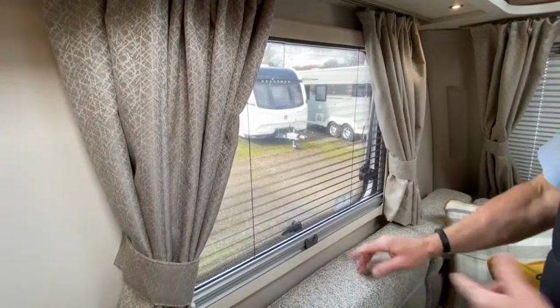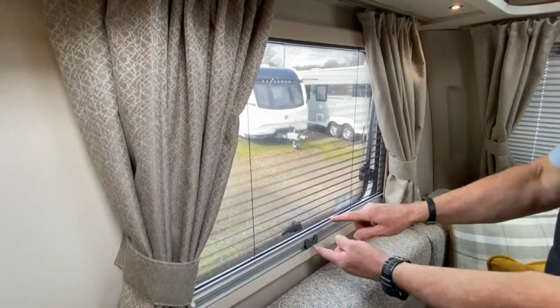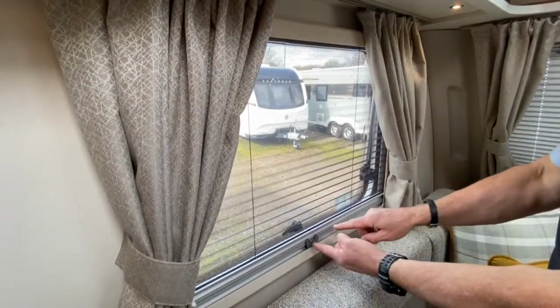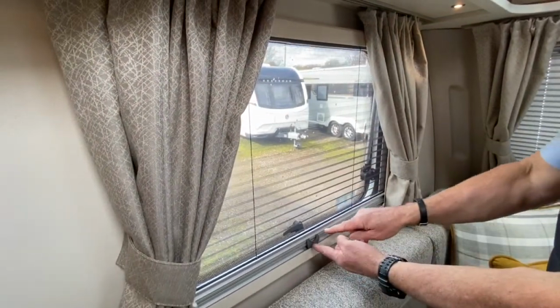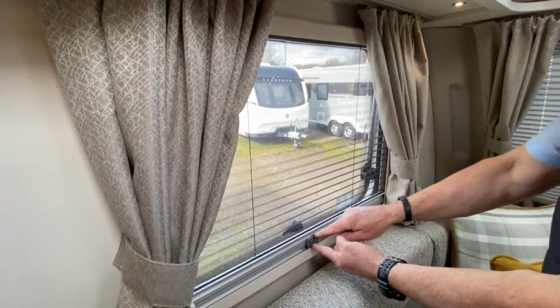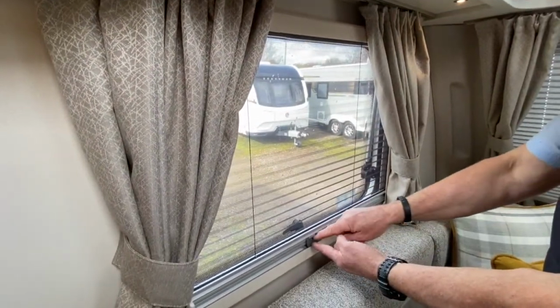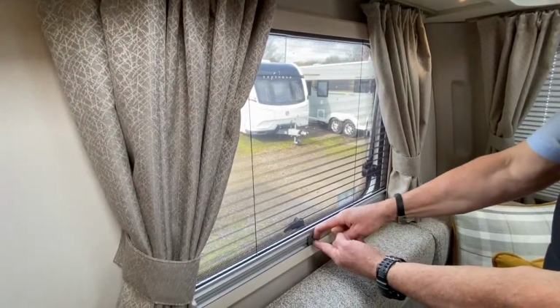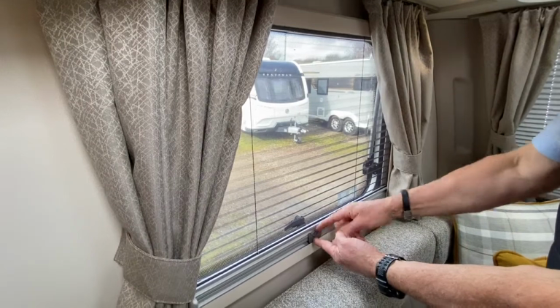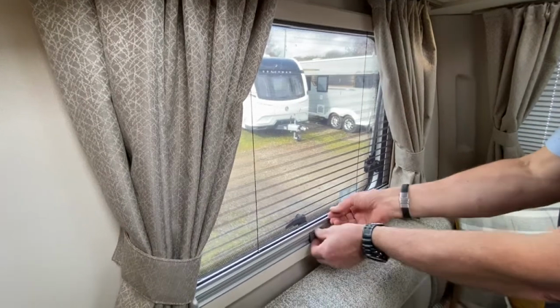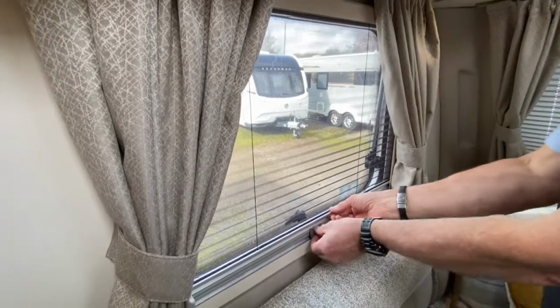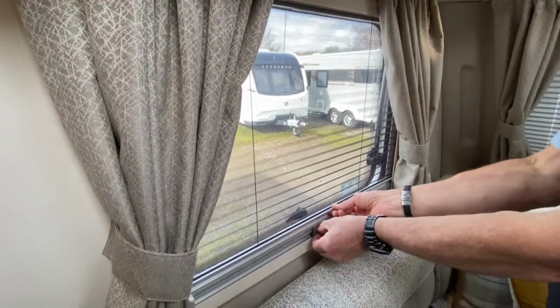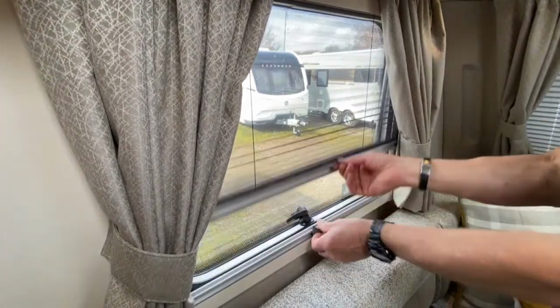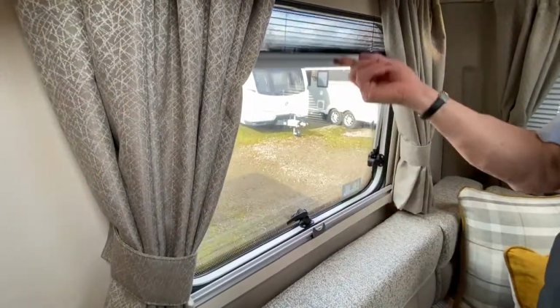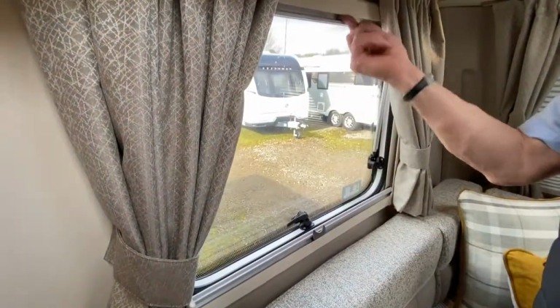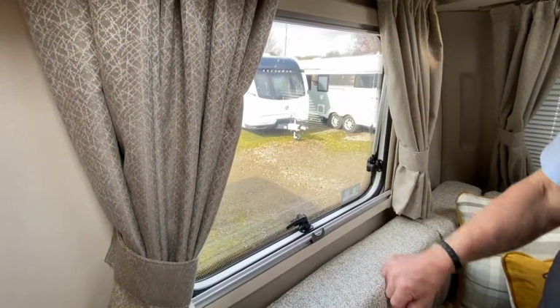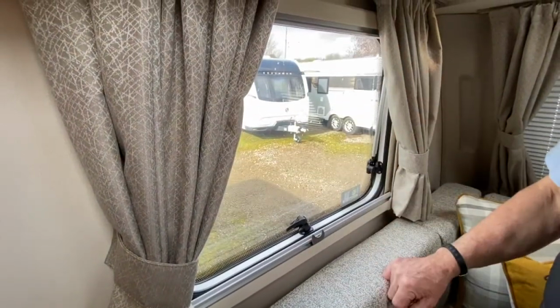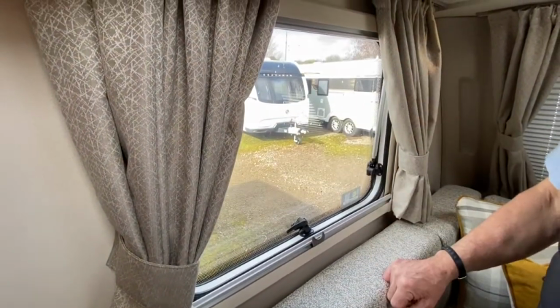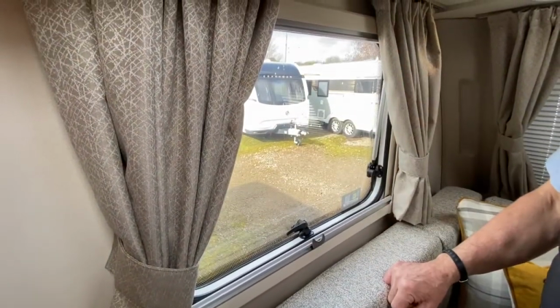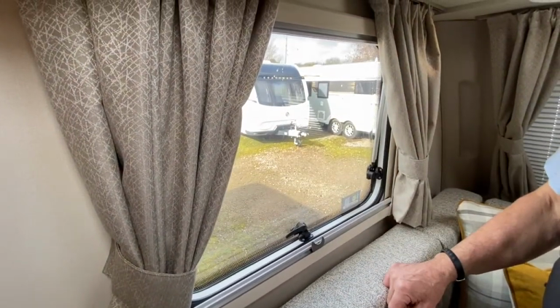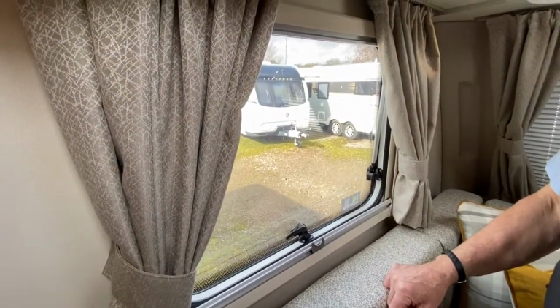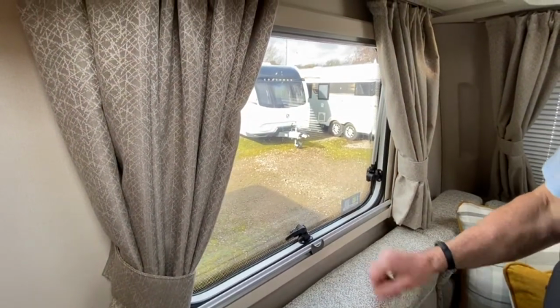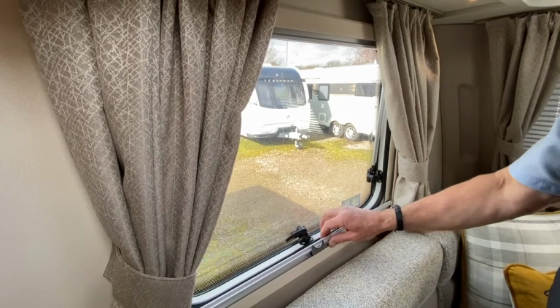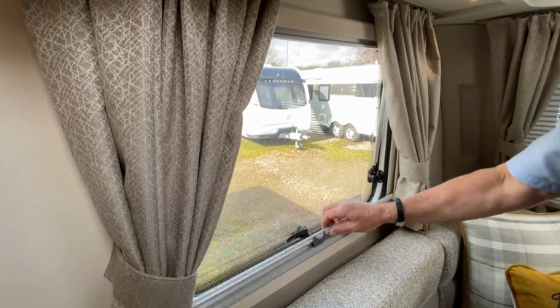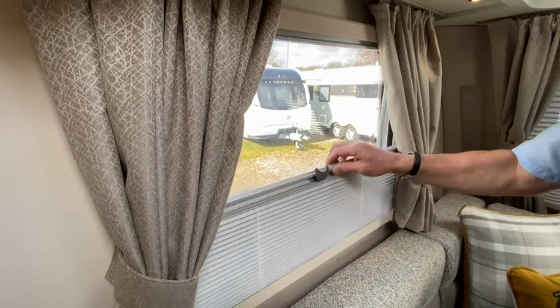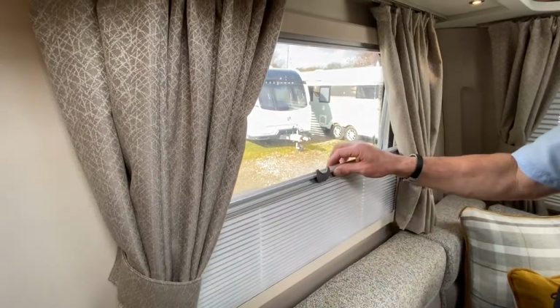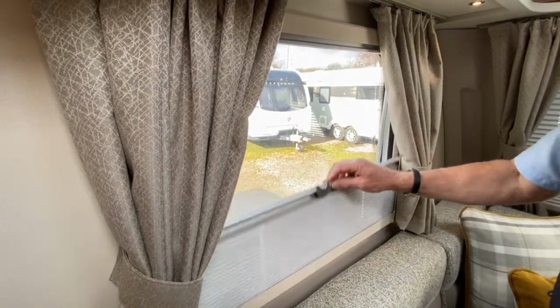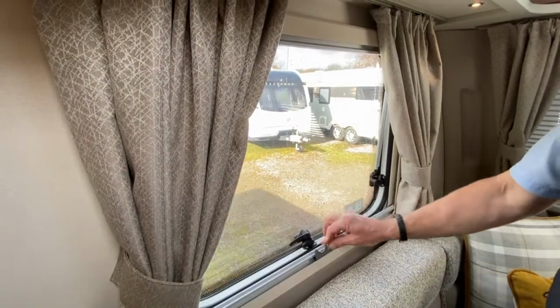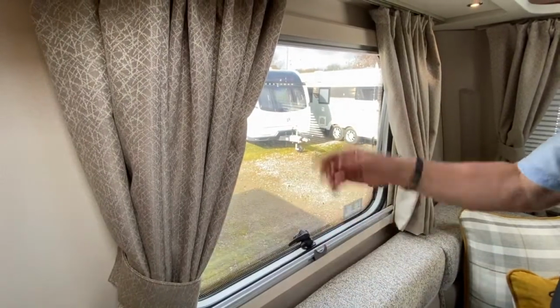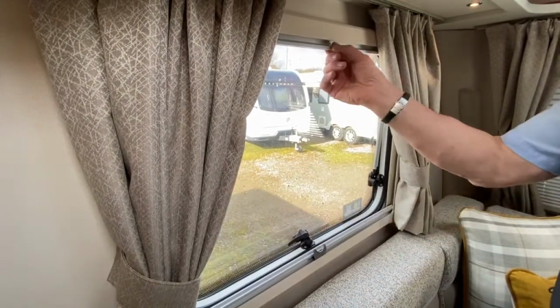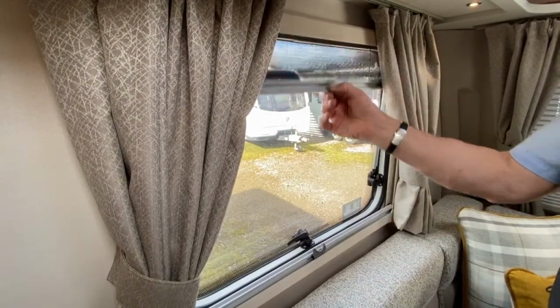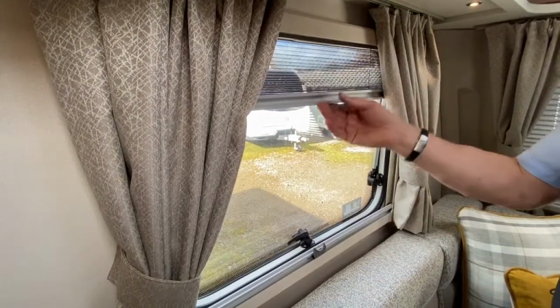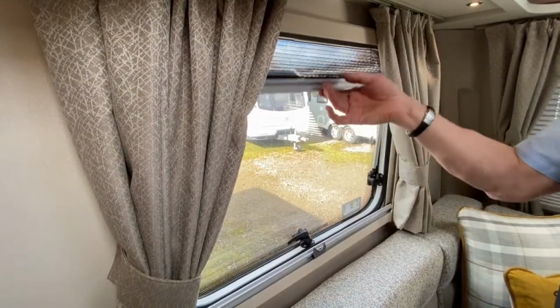They're linked together at the moment, so just release that little clip there, which will allow you to return the fly screen into its normal position. The blind comes up from the bottom as the fly screen comes down from the top.